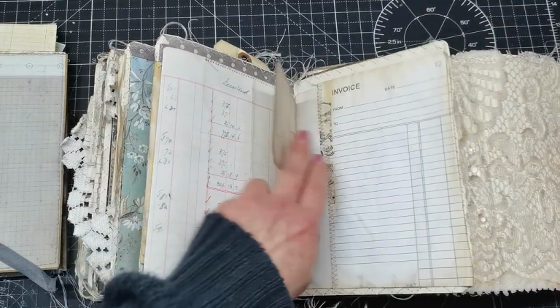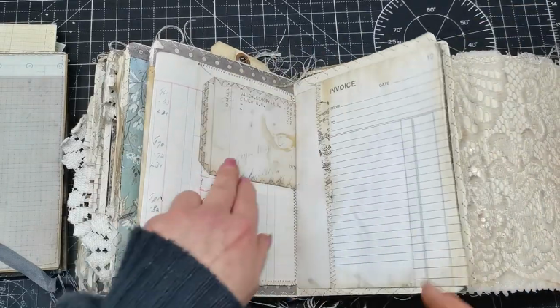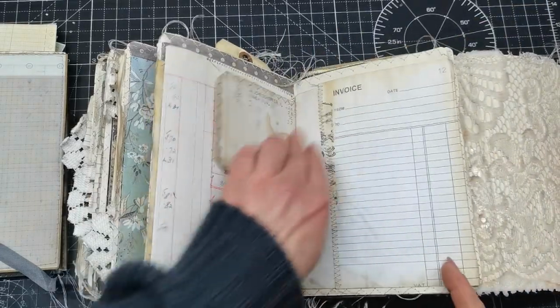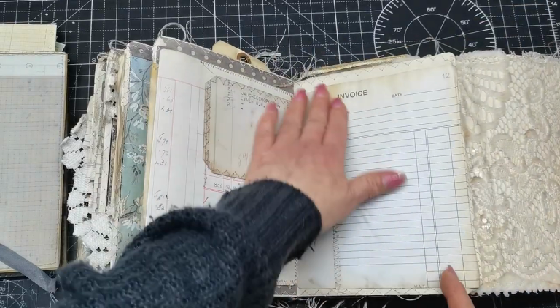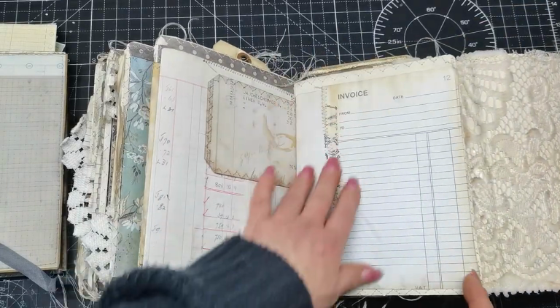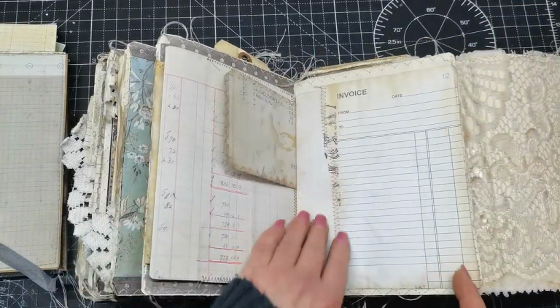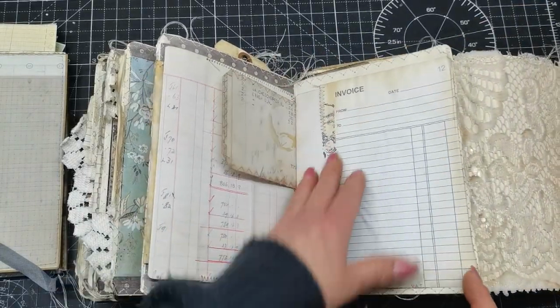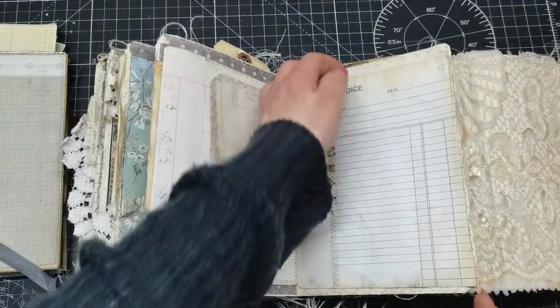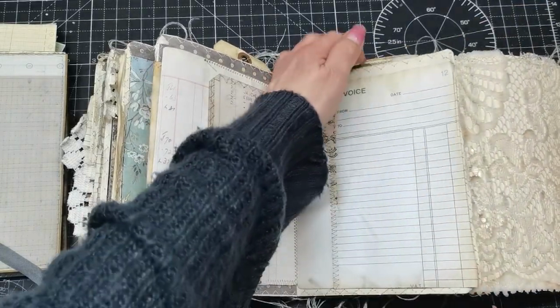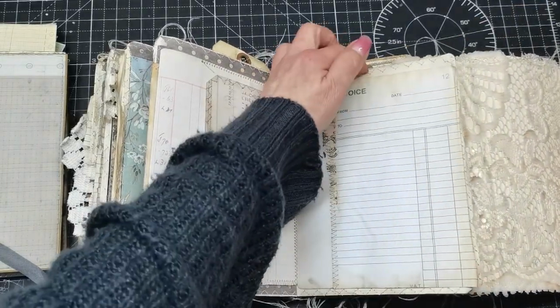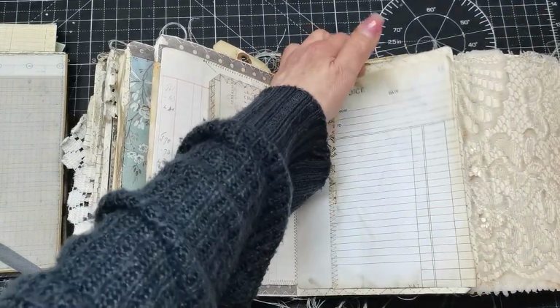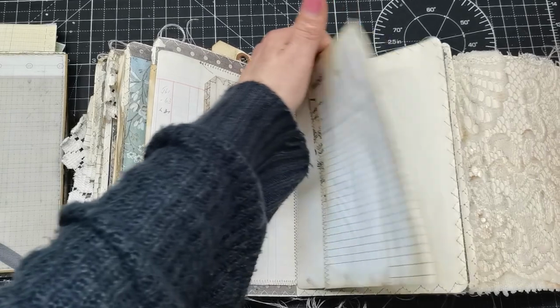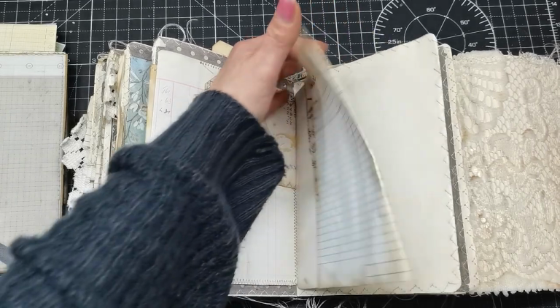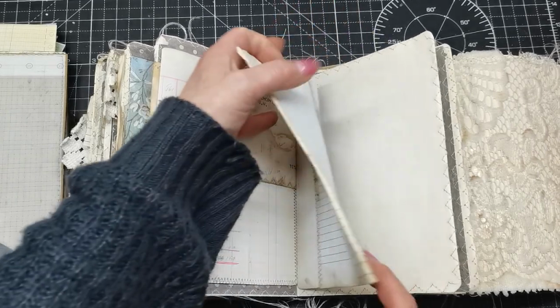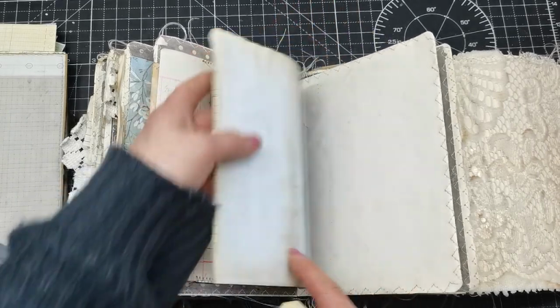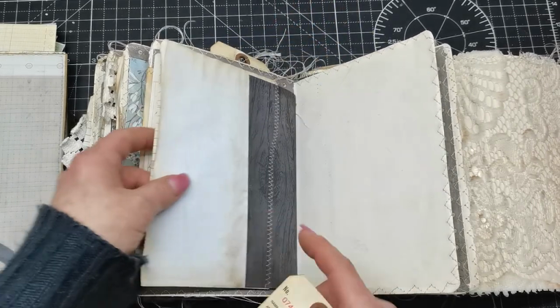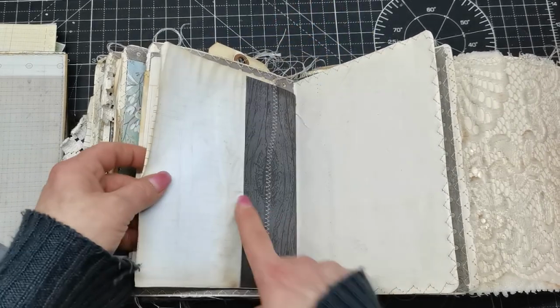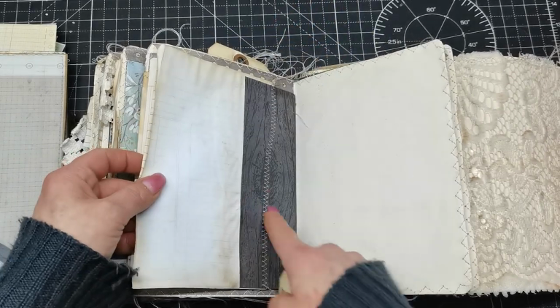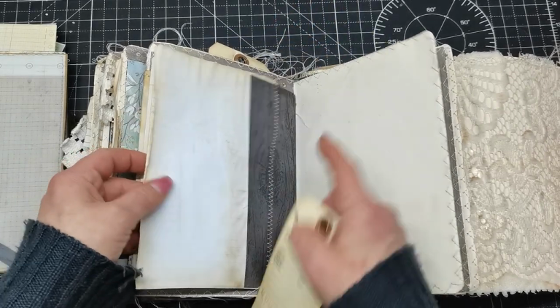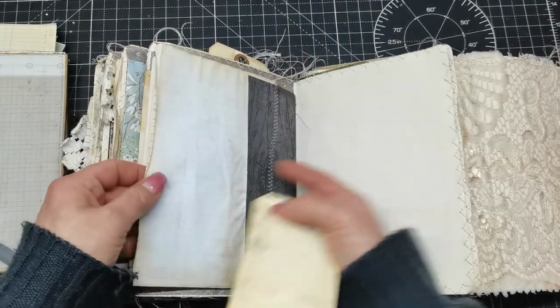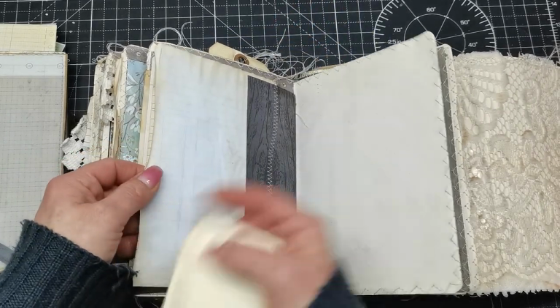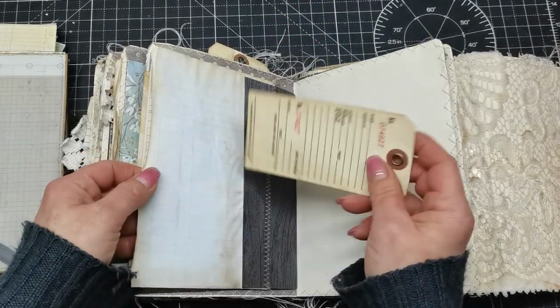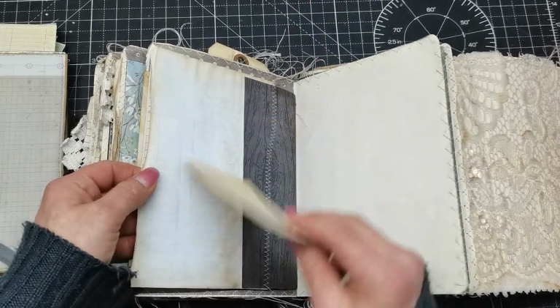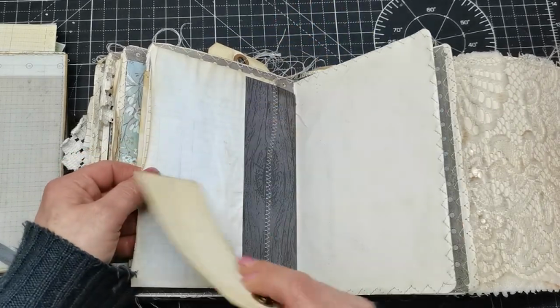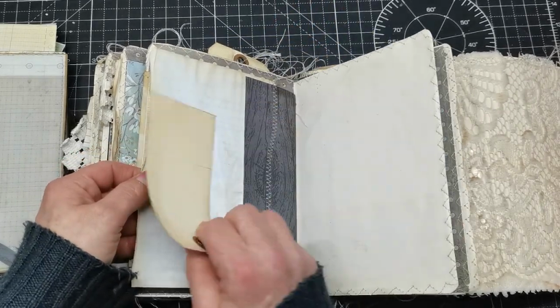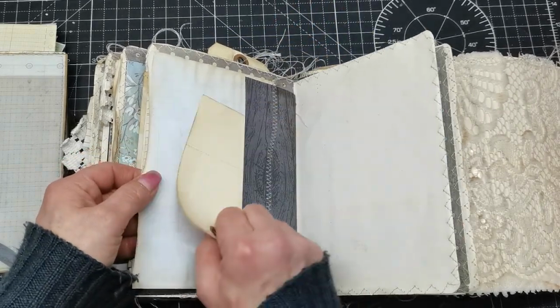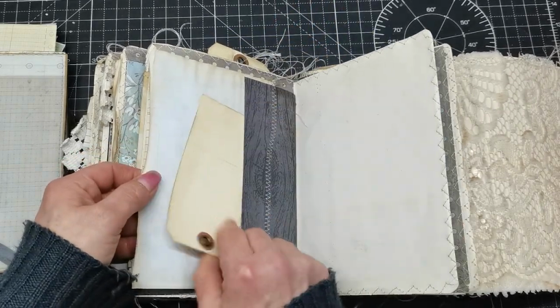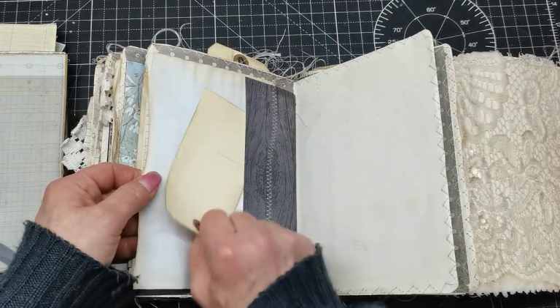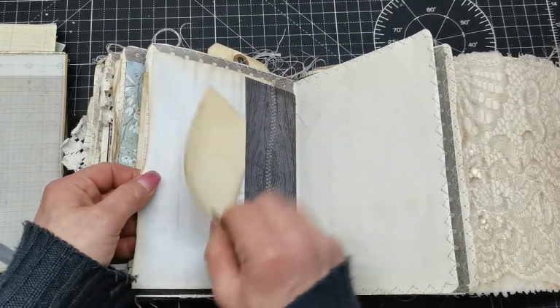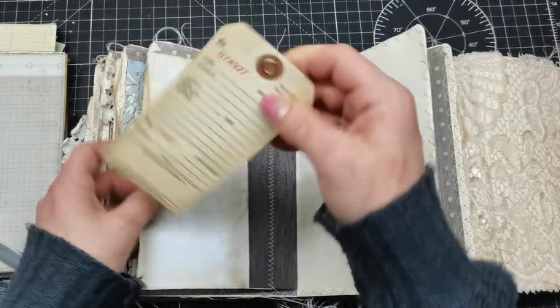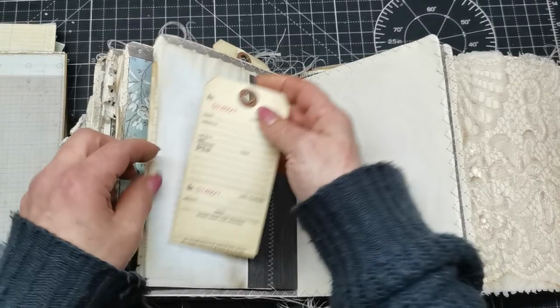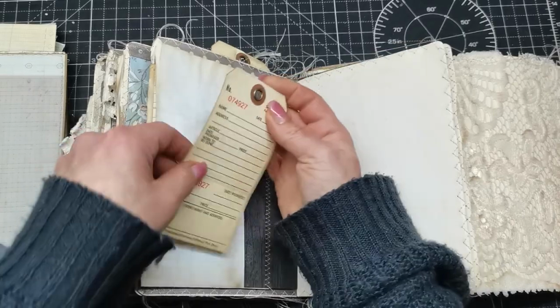Again, sewn papers together — I had maybe a small one so I extended it with another one. This is like a tuck spot right here.